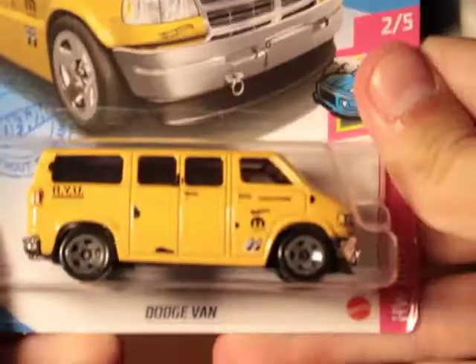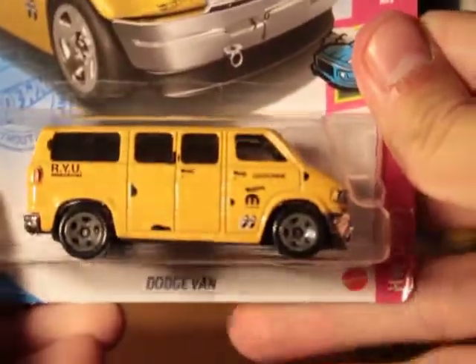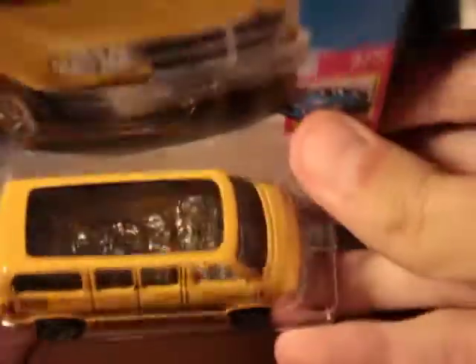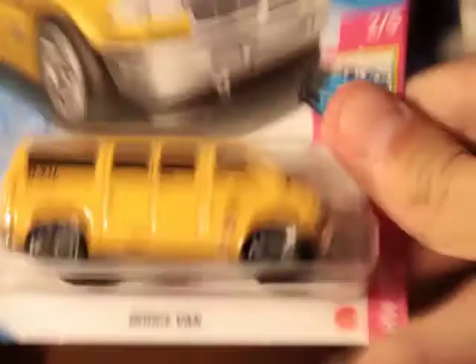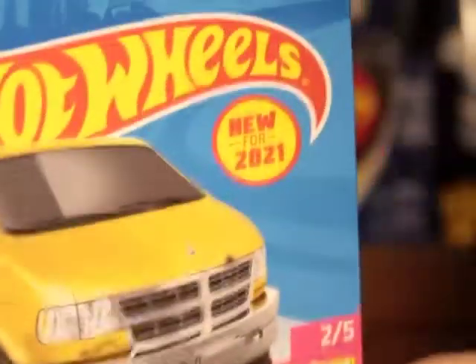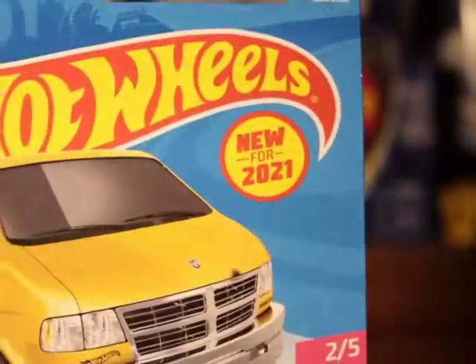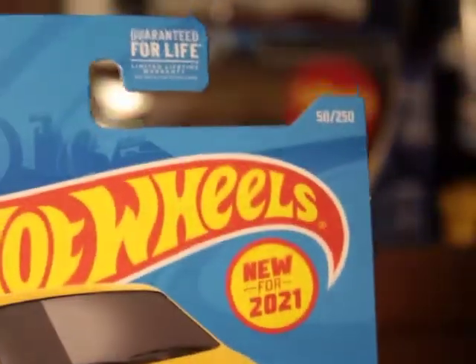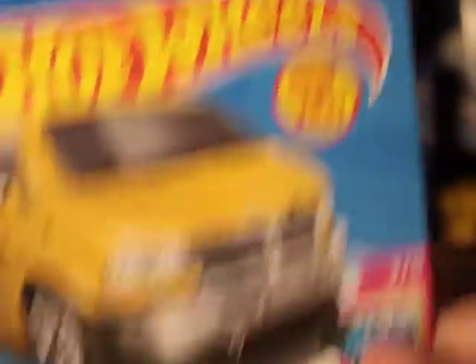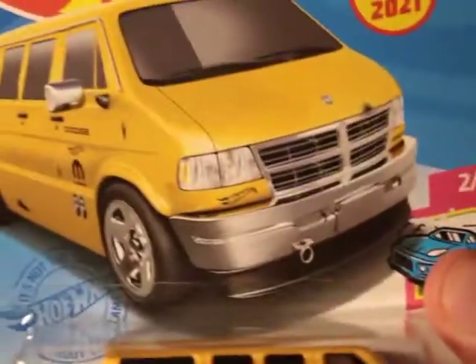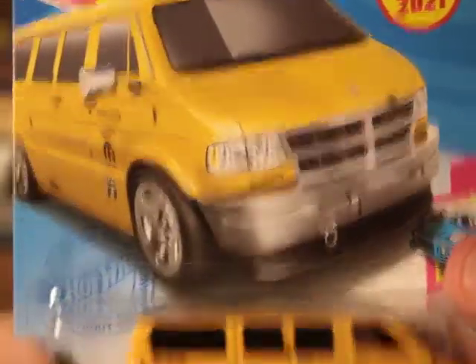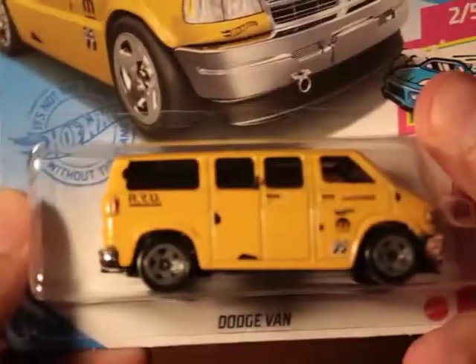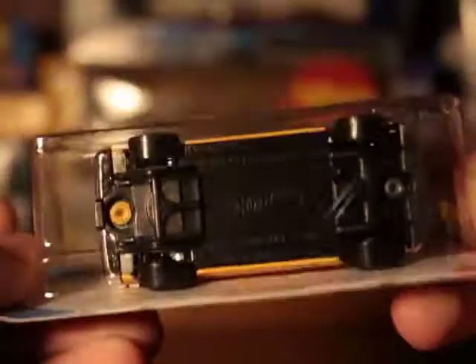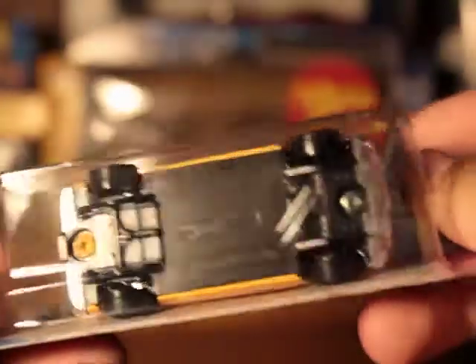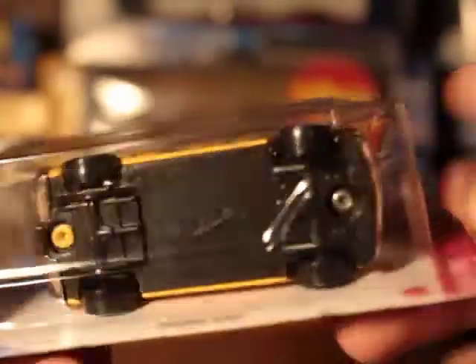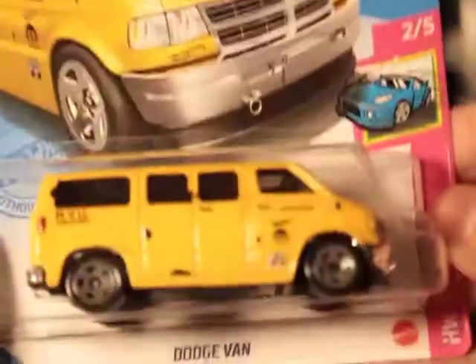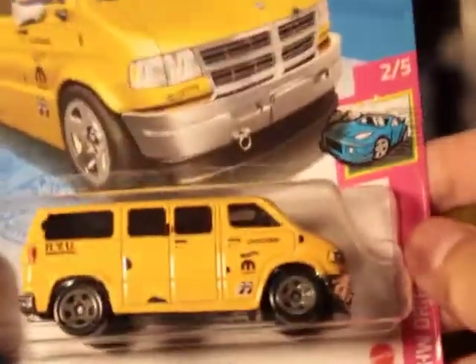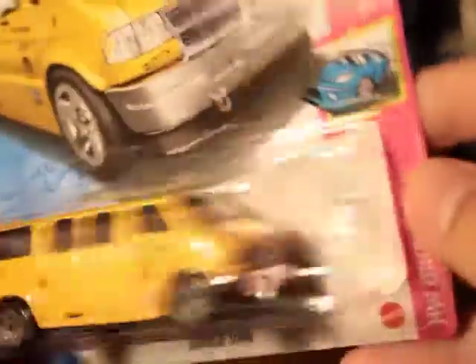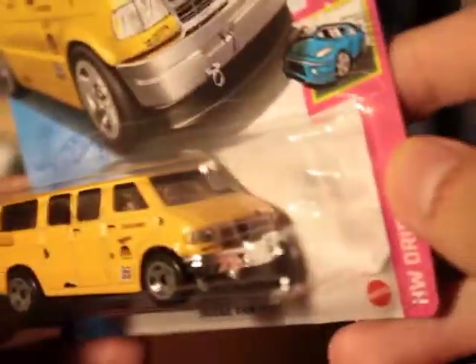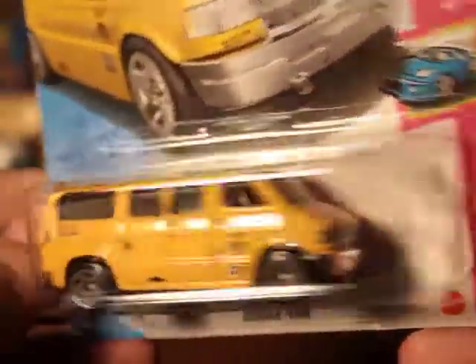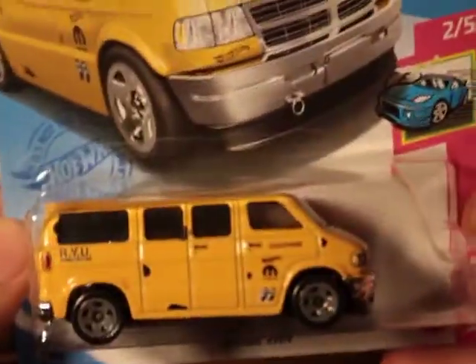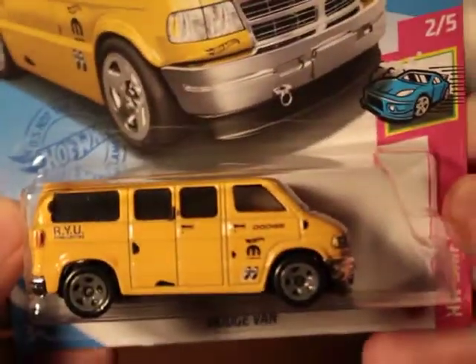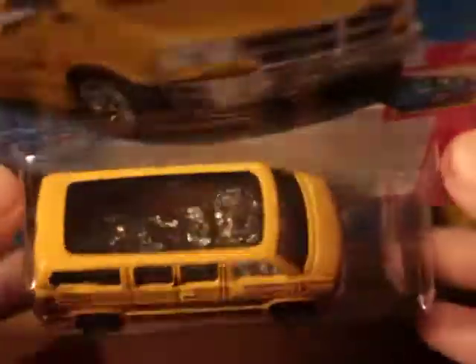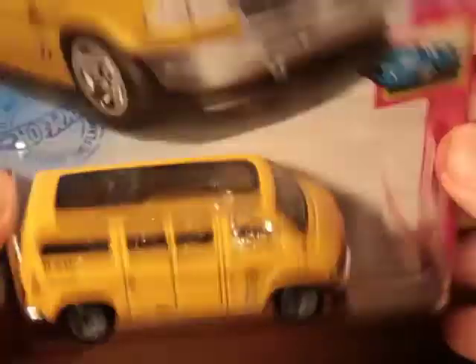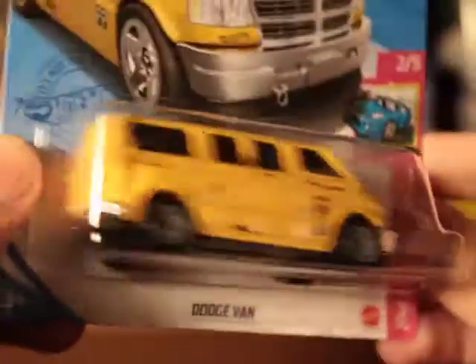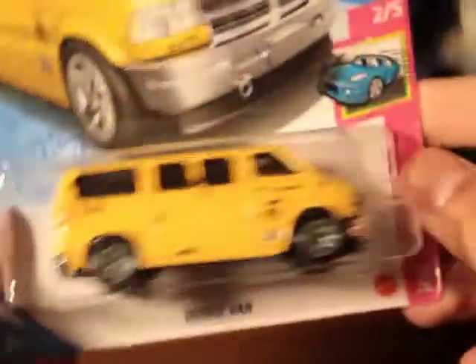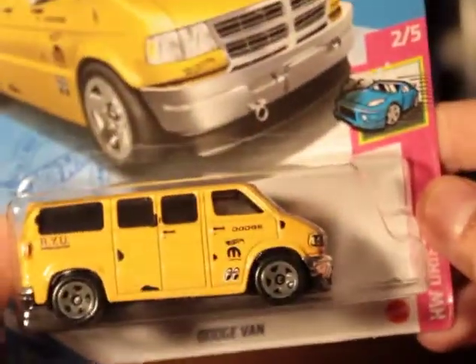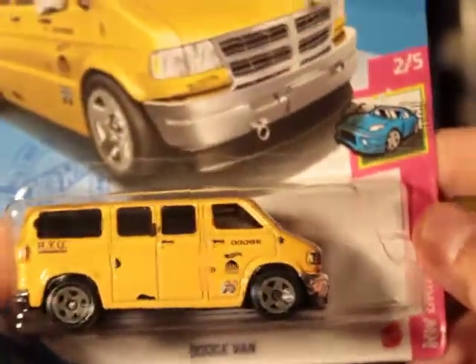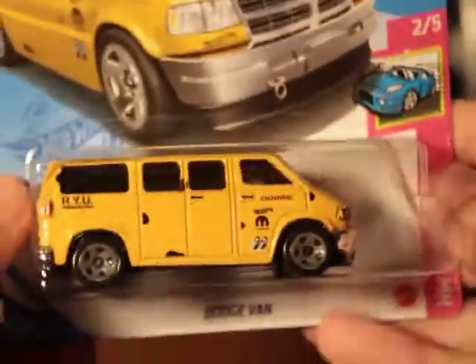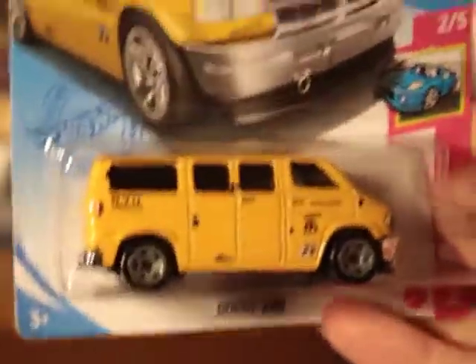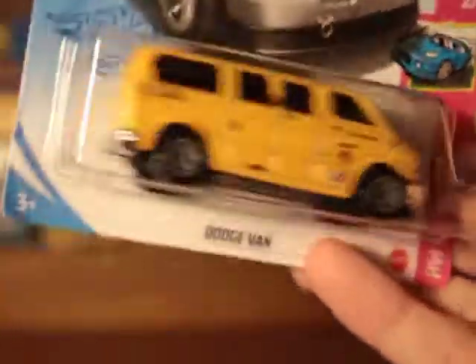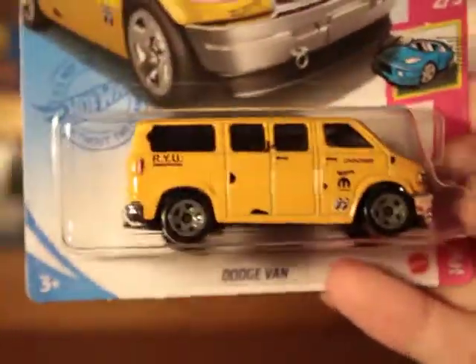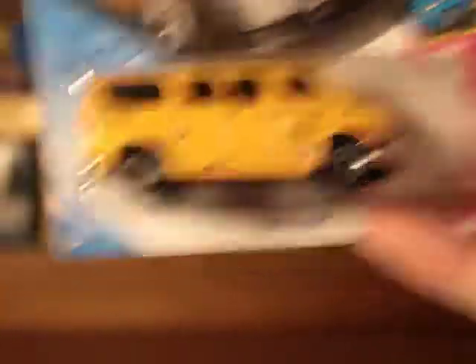Here's the Dodge Van 21, new this year. There it is — US card, and a really nice piece. Really, really nice, as you can see. One of the better ones — I had another video on it, pretty cool.